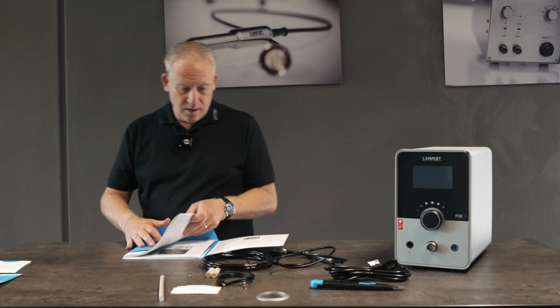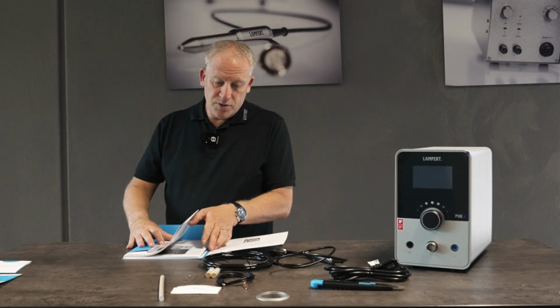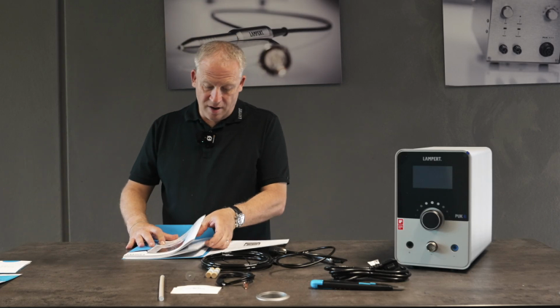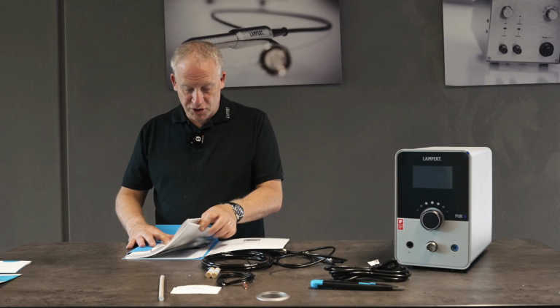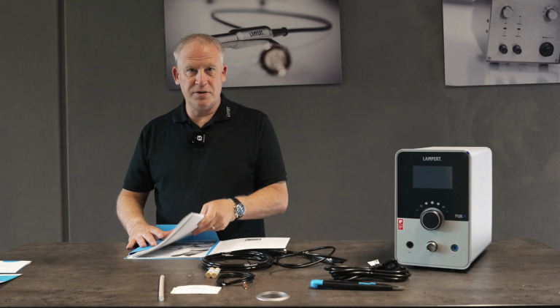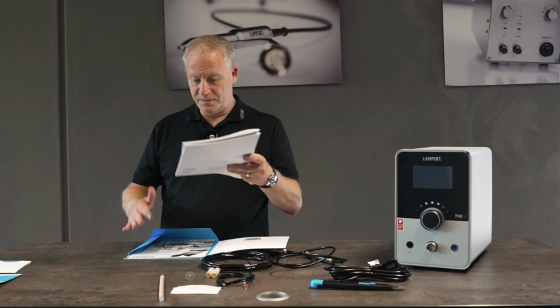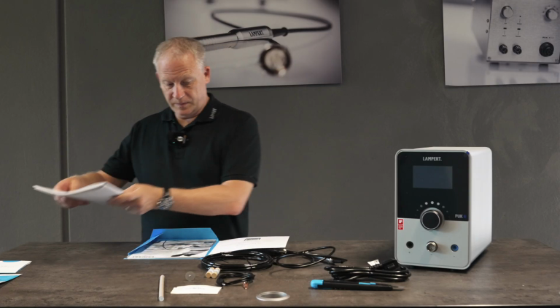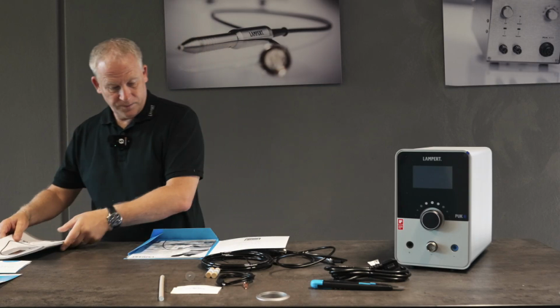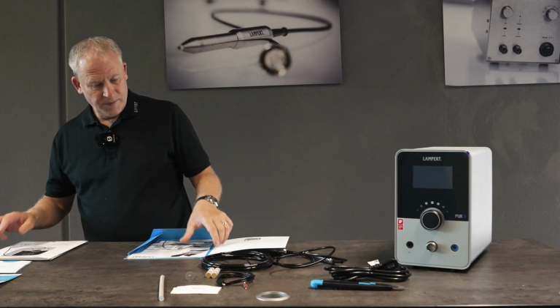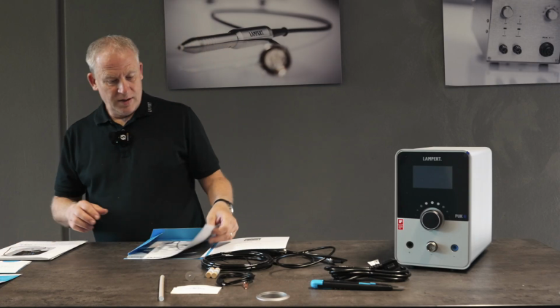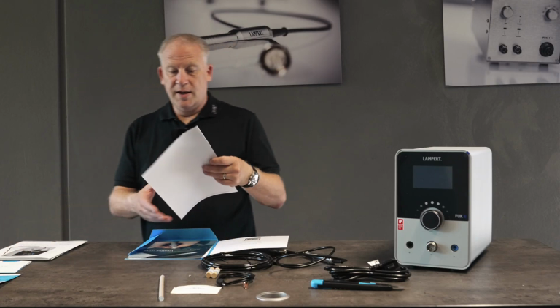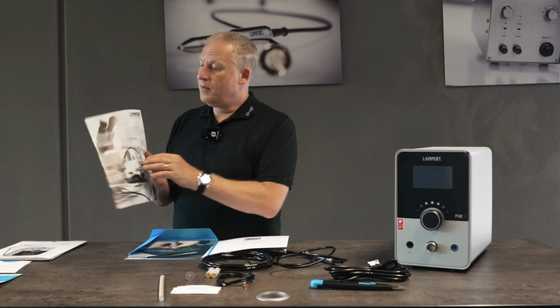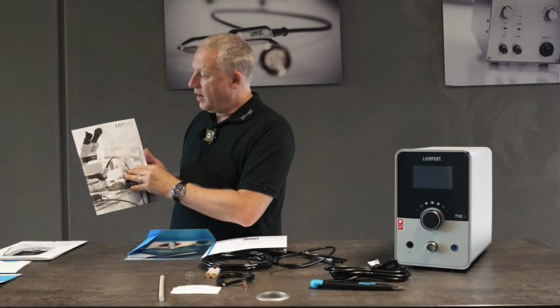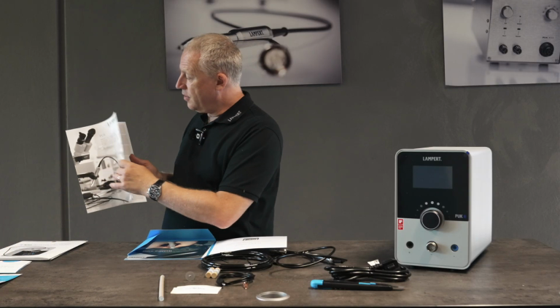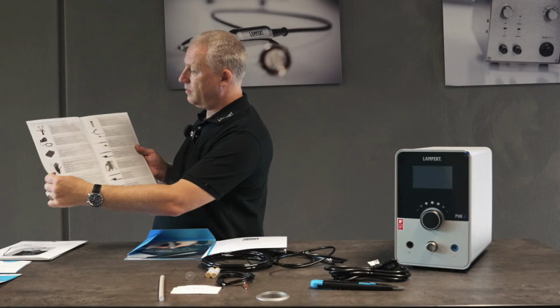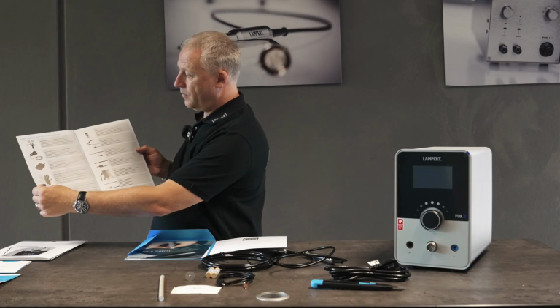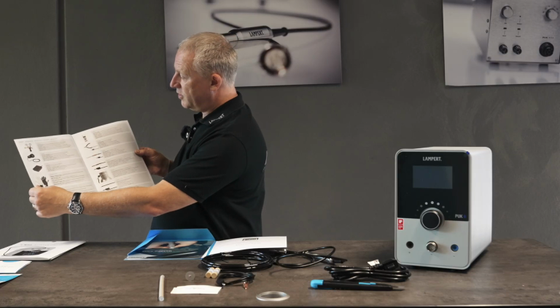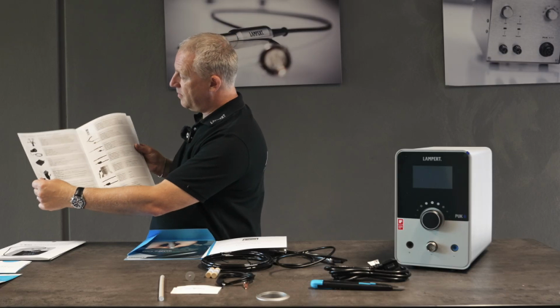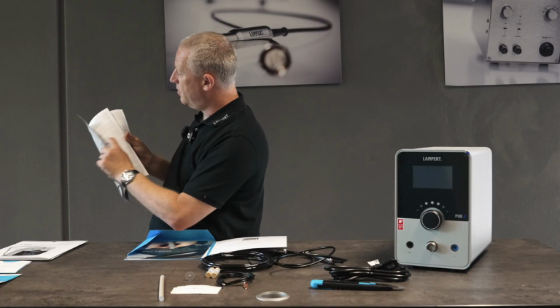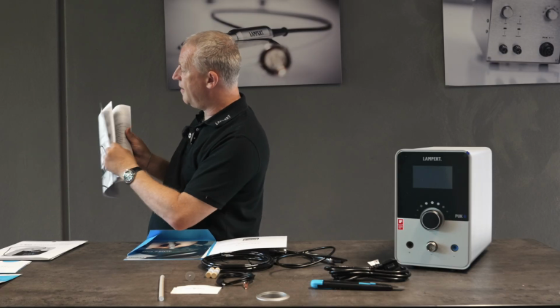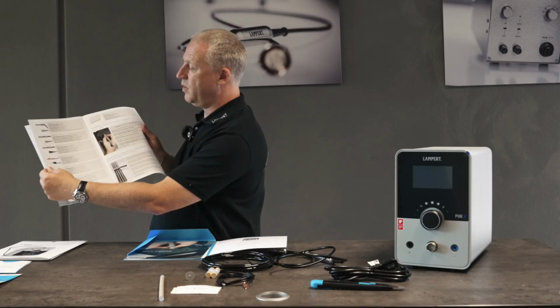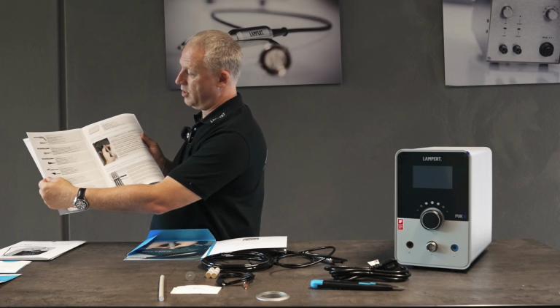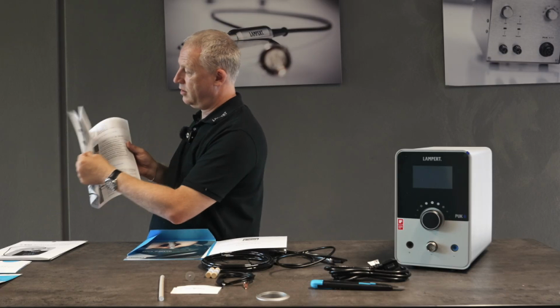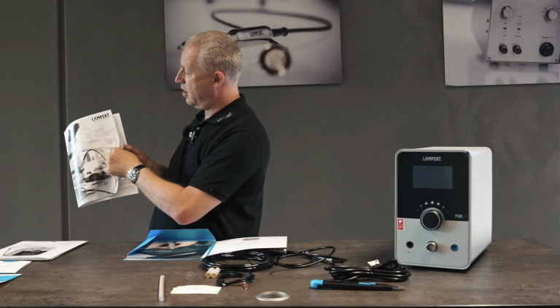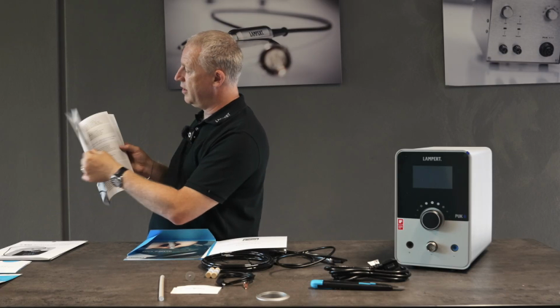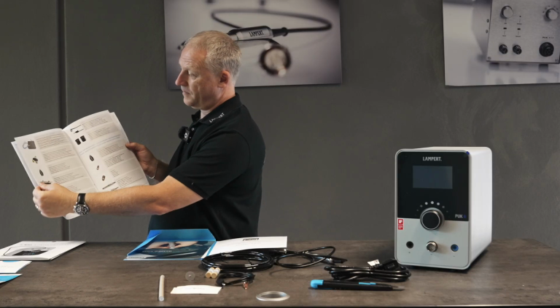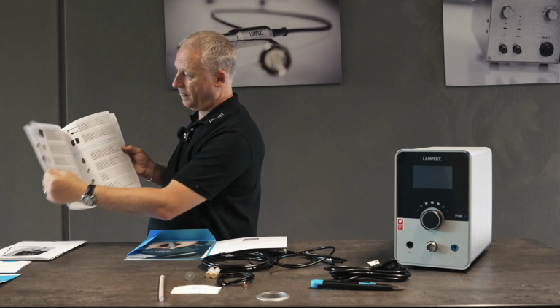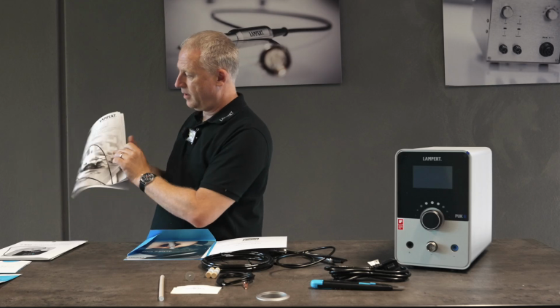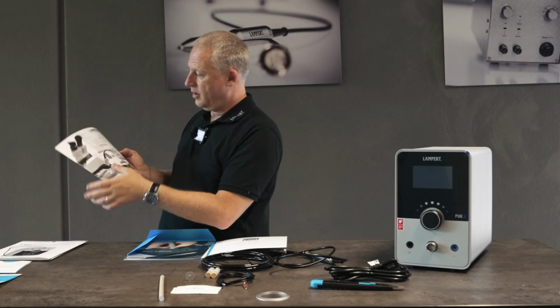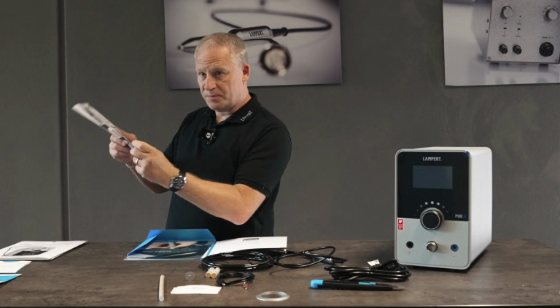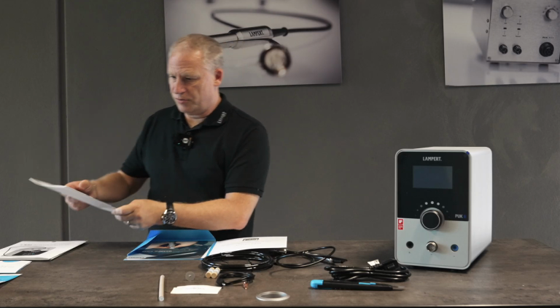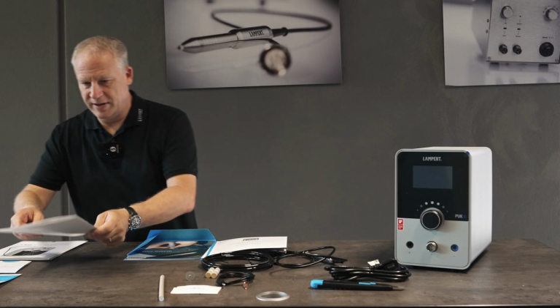We also have our instruction manuals. Here we have a full accessory manual on everything we can order online and there are some really cool things in there.